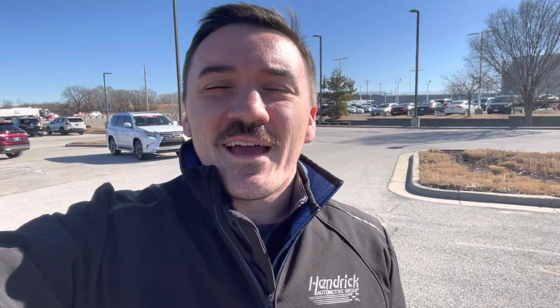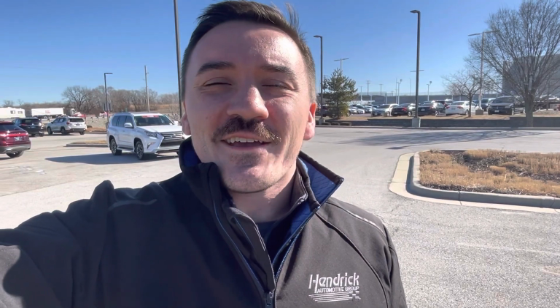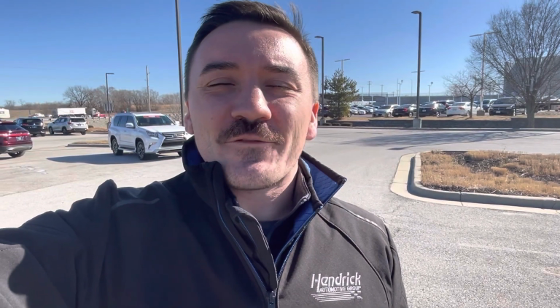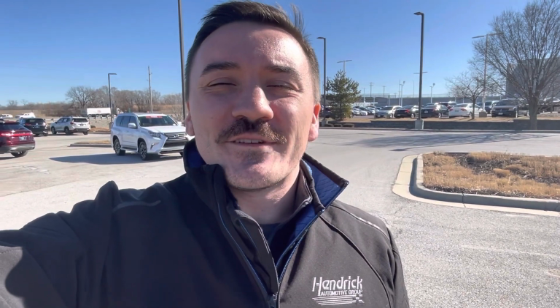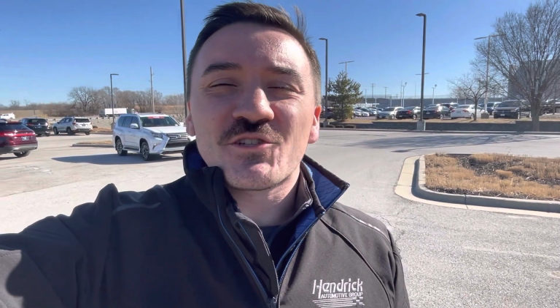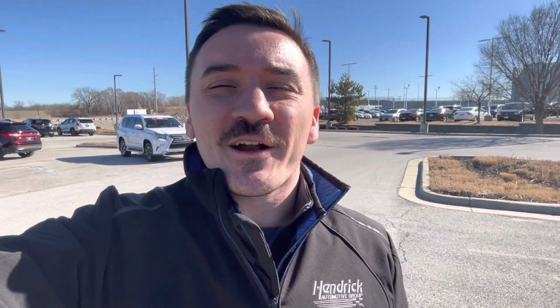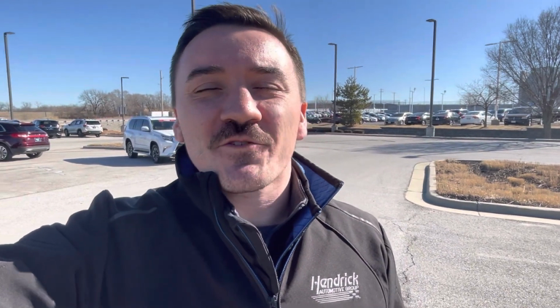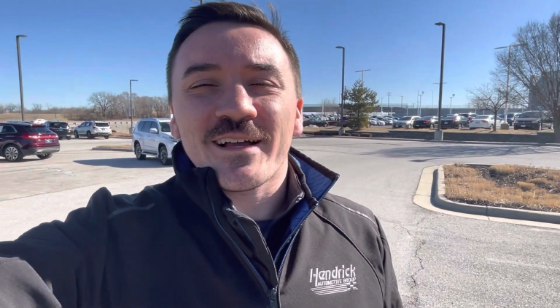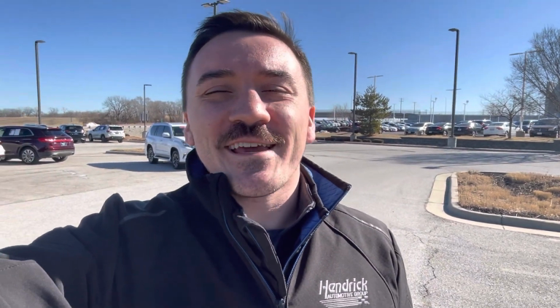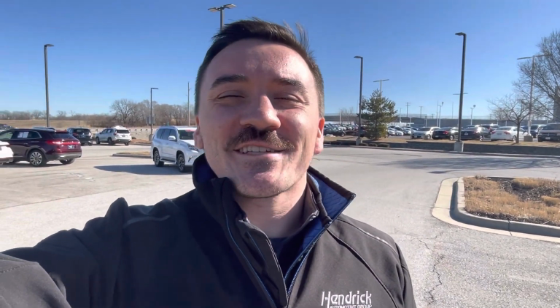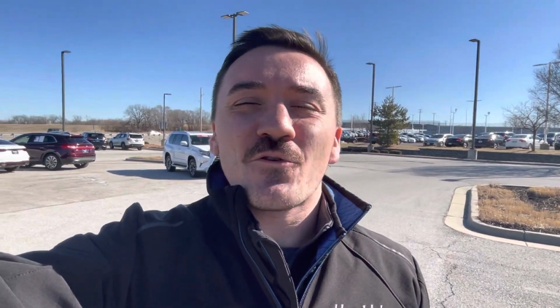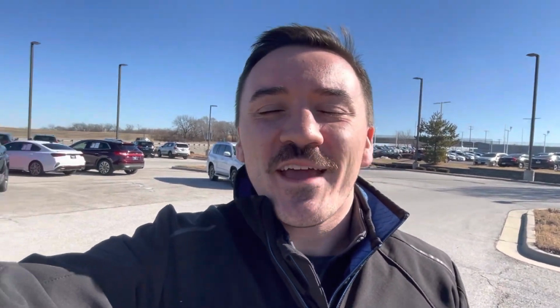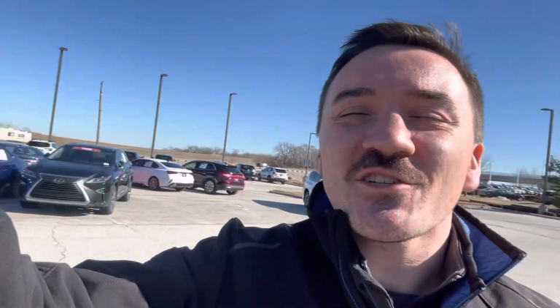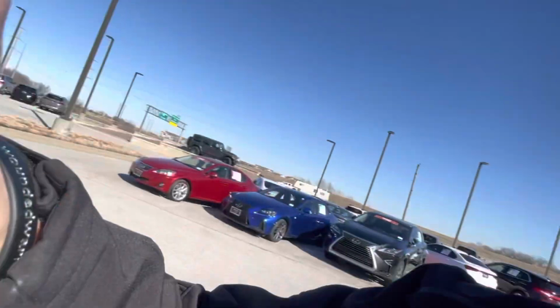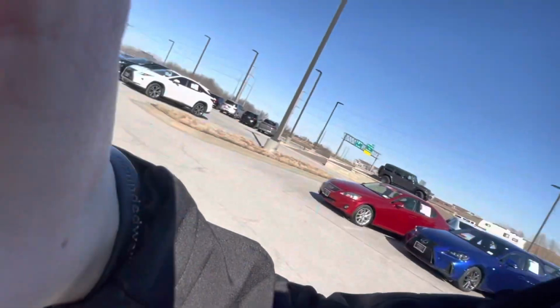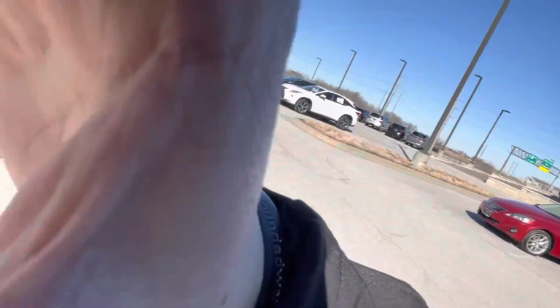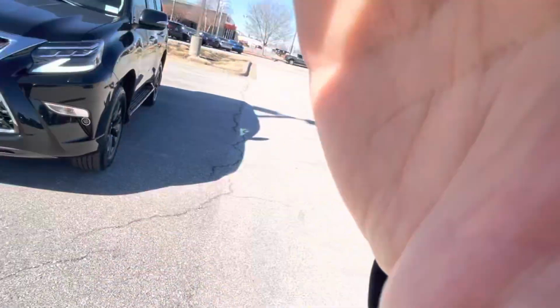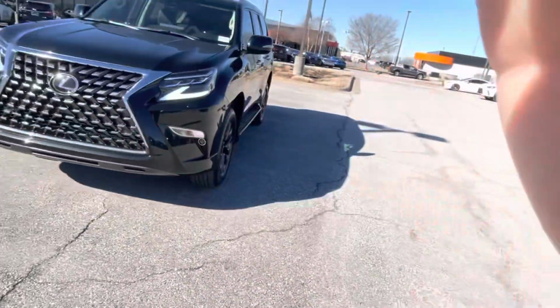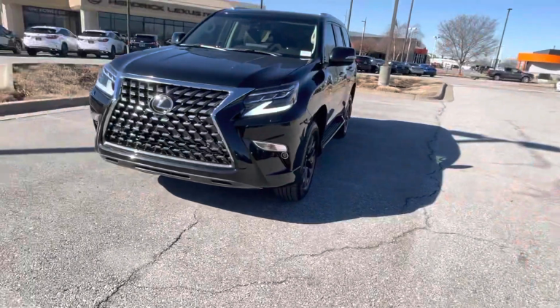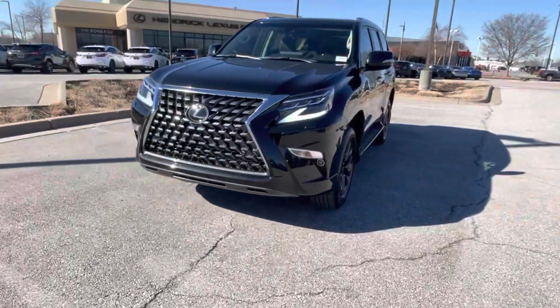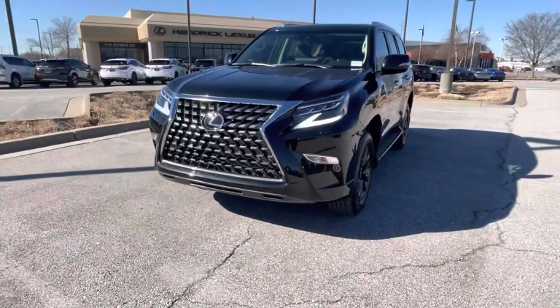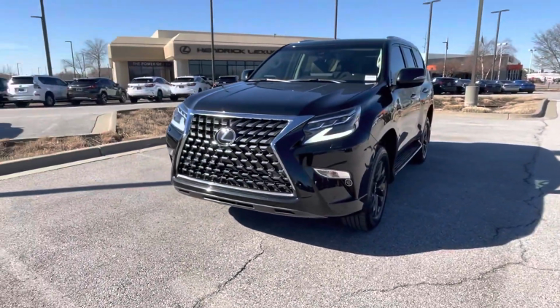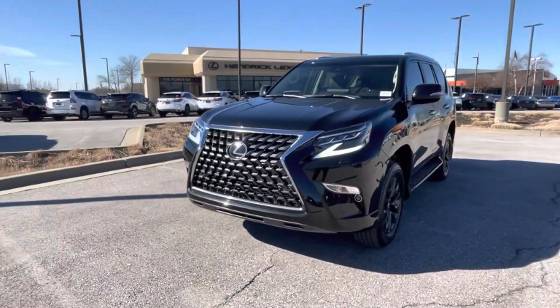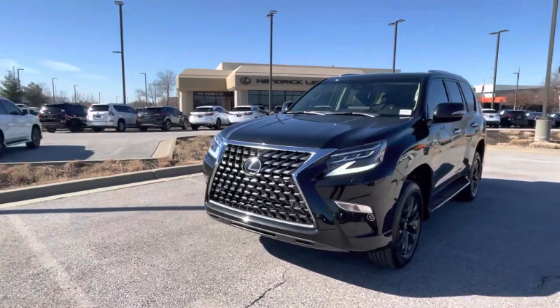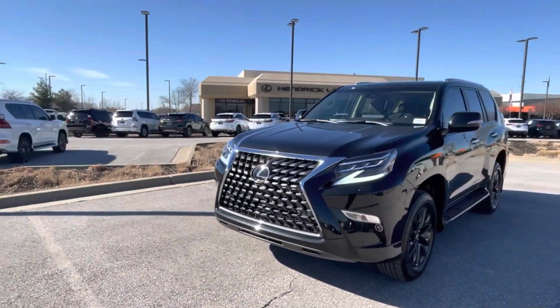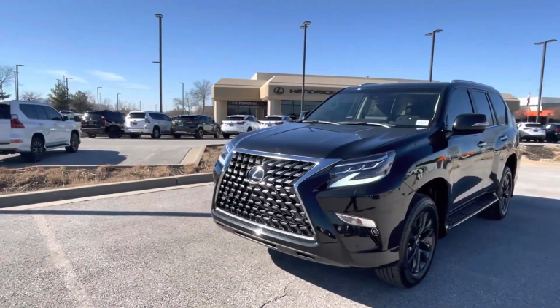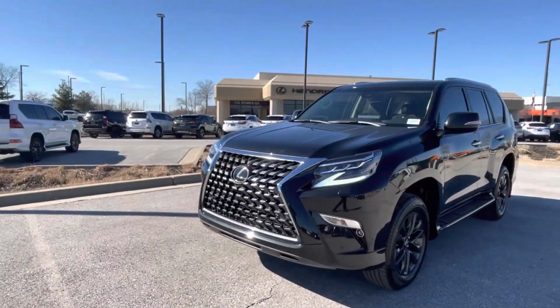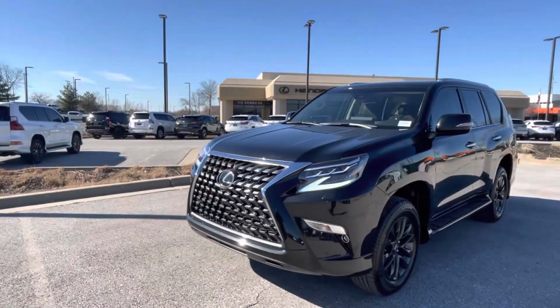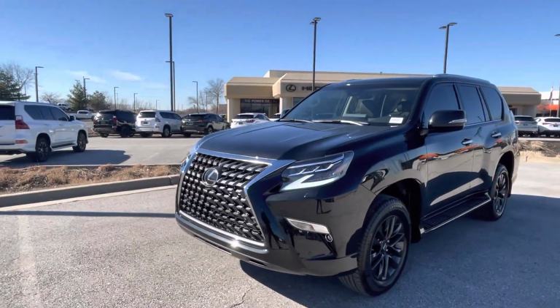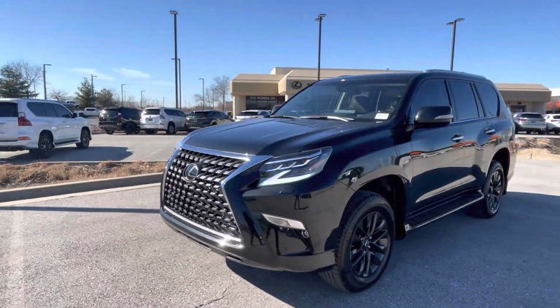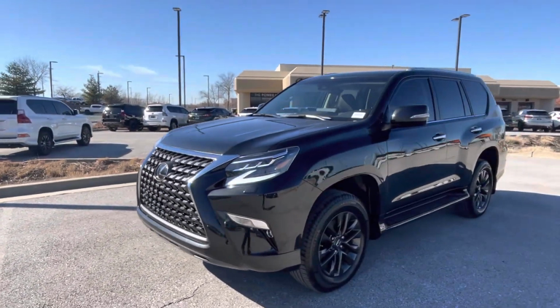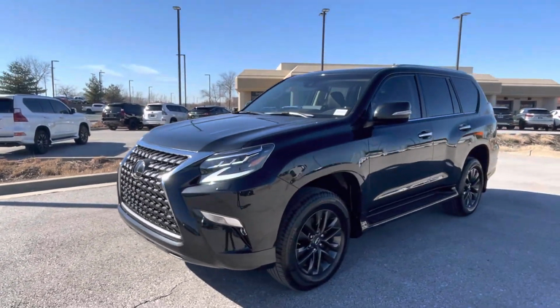Hey, good afternoon. This is Sean at Hendrick Lexus Kansas City North. I just want to do this quick video for you on this 2023 brand new Lexus GX460.